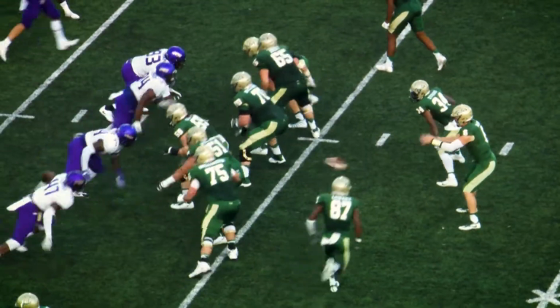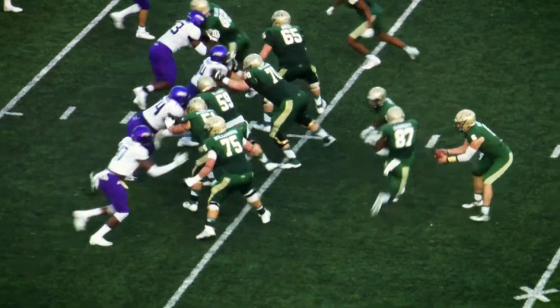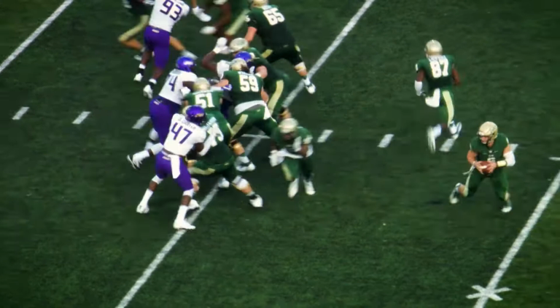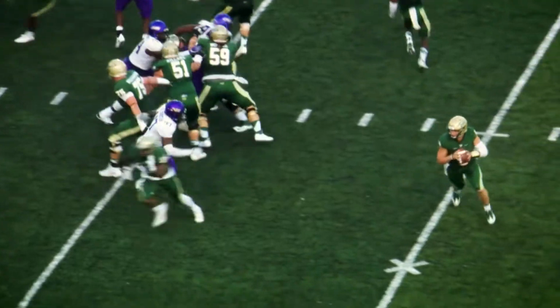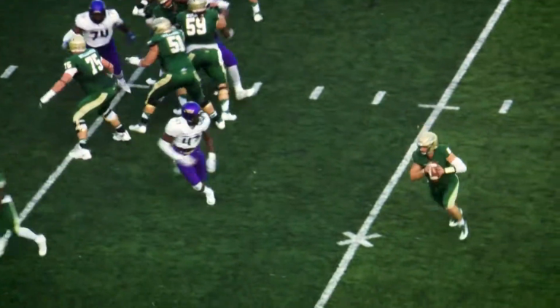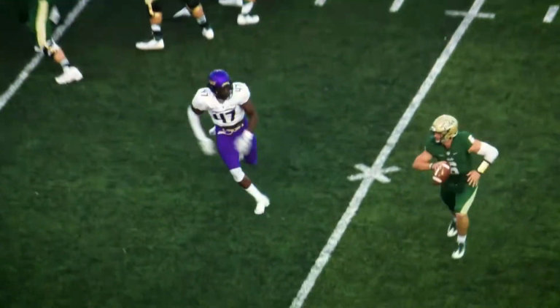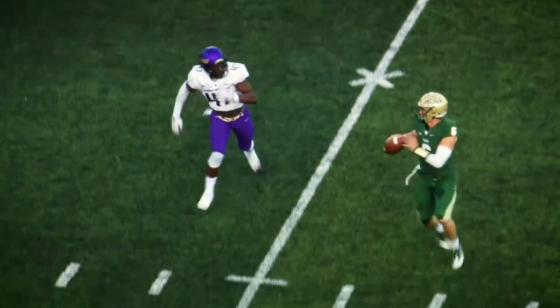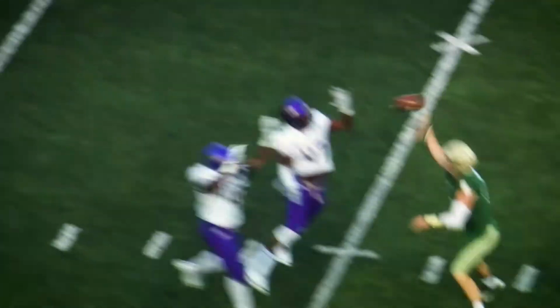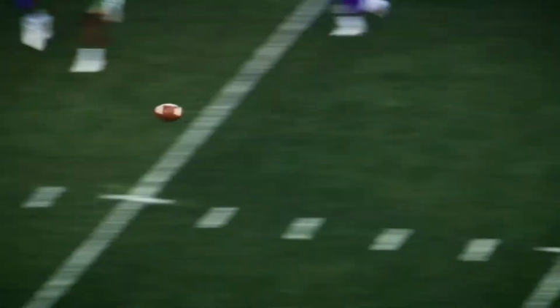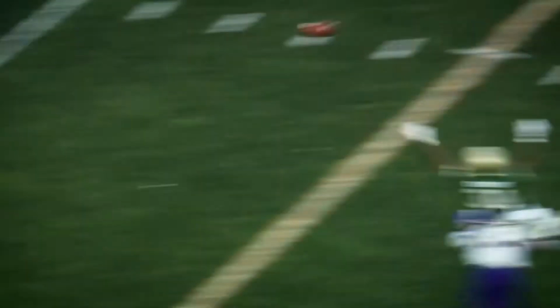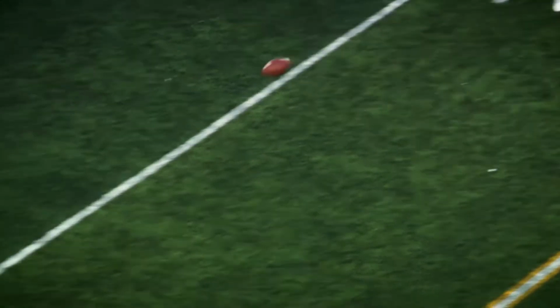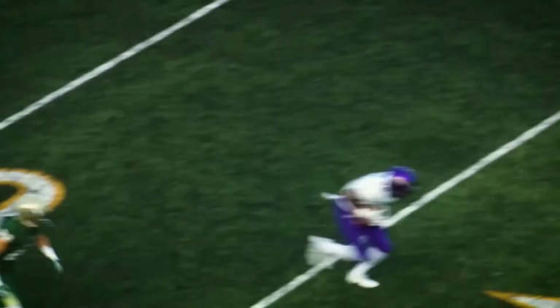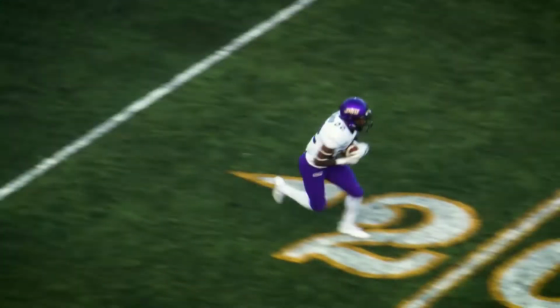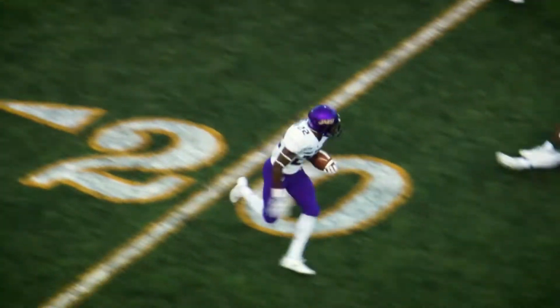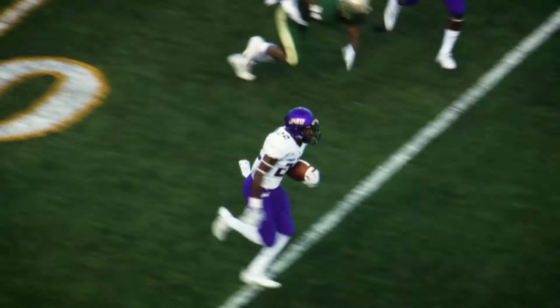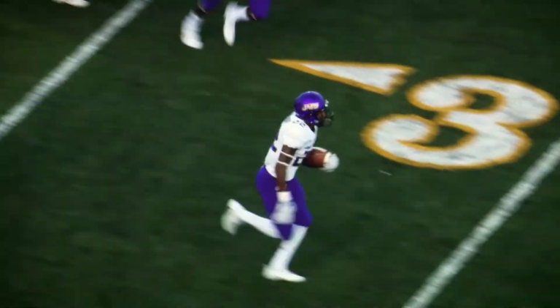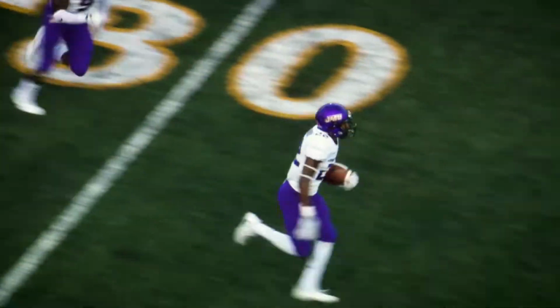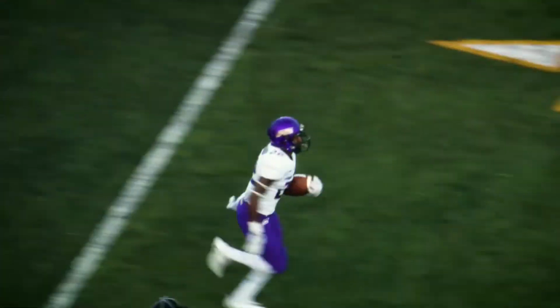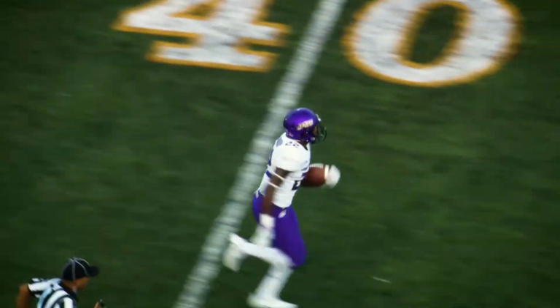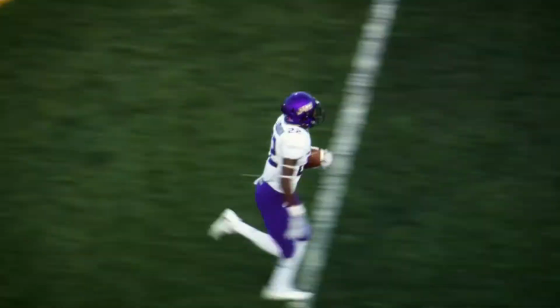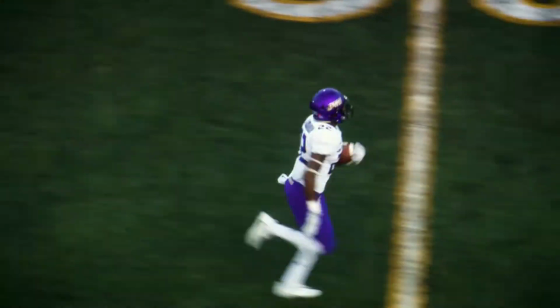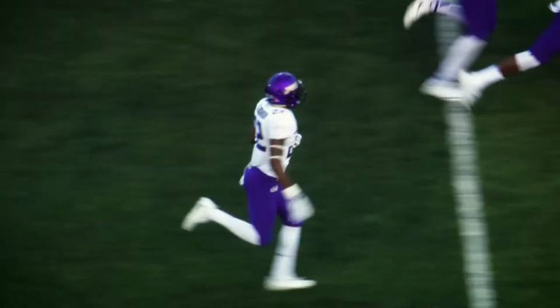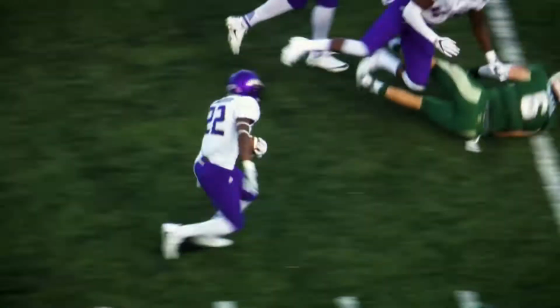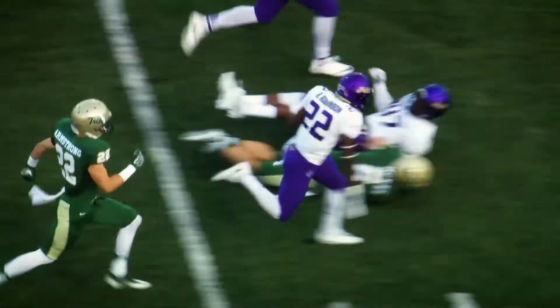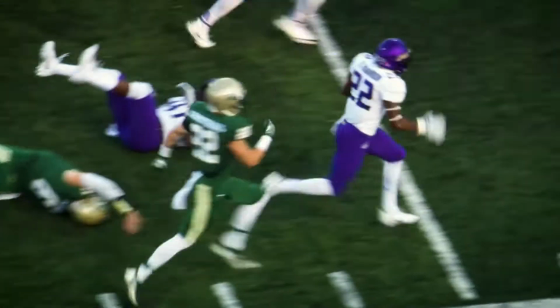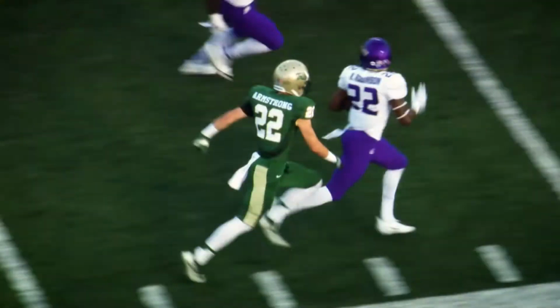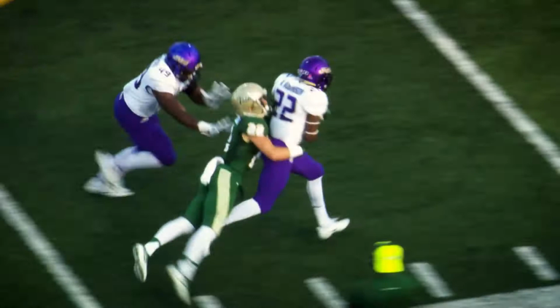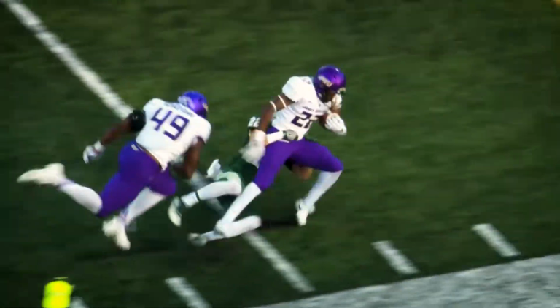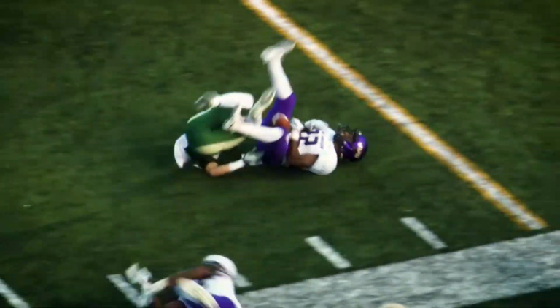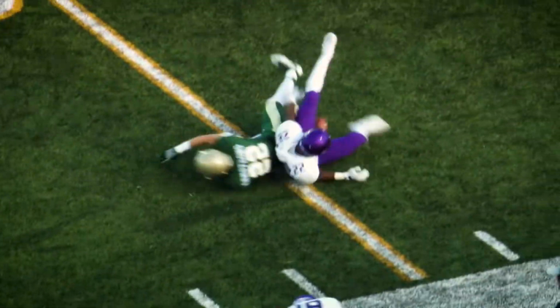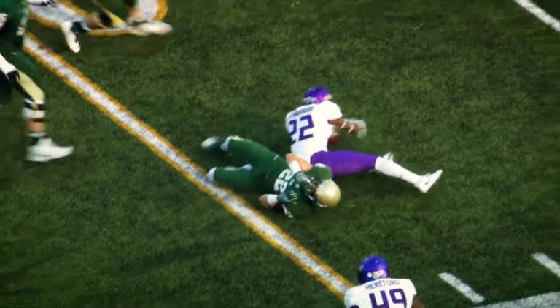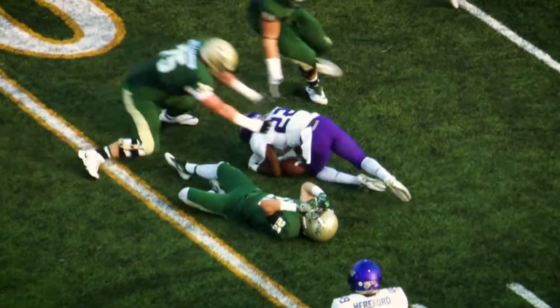Lowry goes in motion, play action, McKee rolling out to his left, Dukes giving chase, ball in the air — it's incomplete. It's intercepted — picked off by Rashad Robinson, and he's racing down the right sideline. Robinson inside the 30, inside the 25, dragged down from behind.